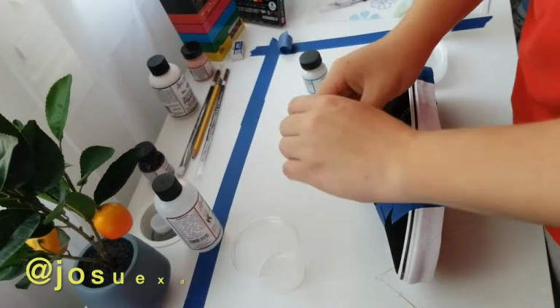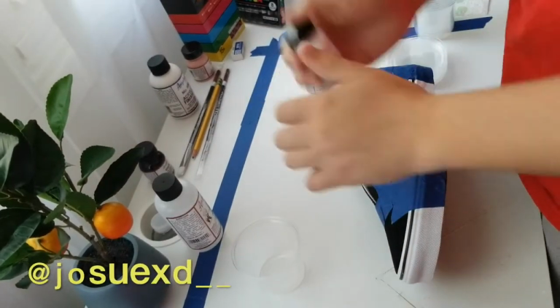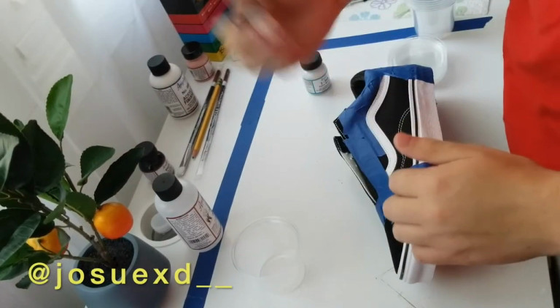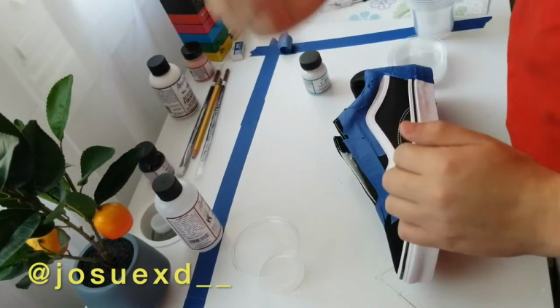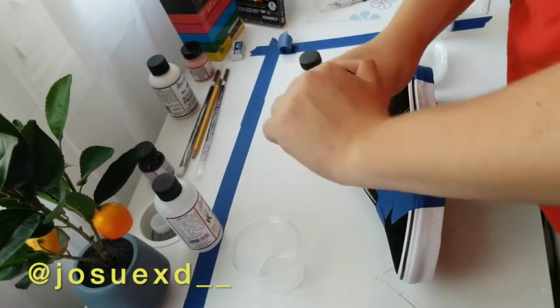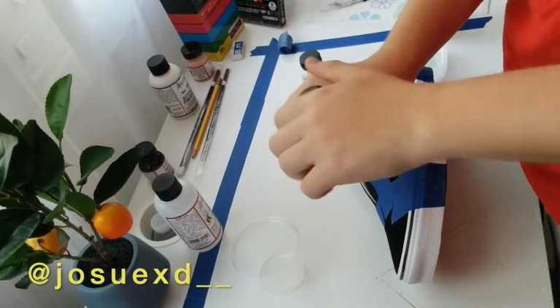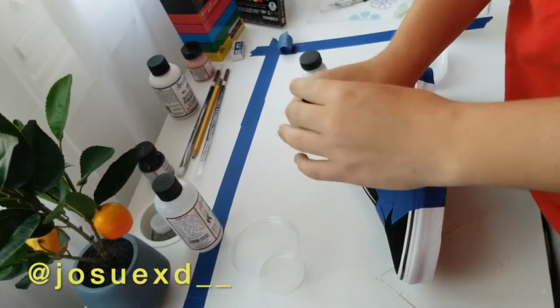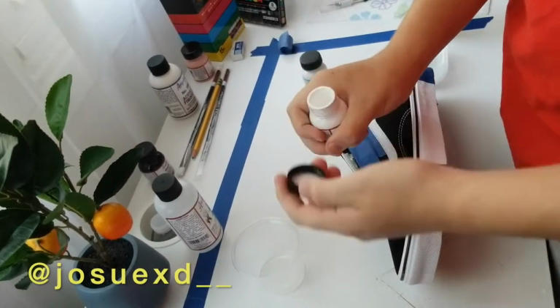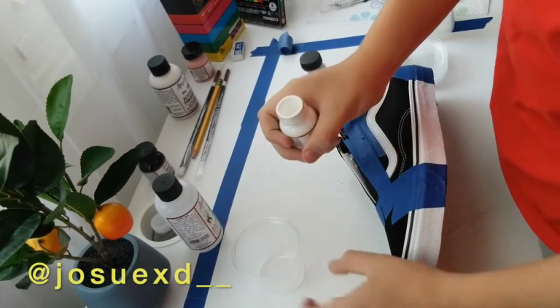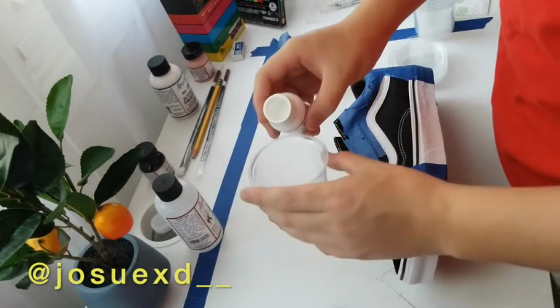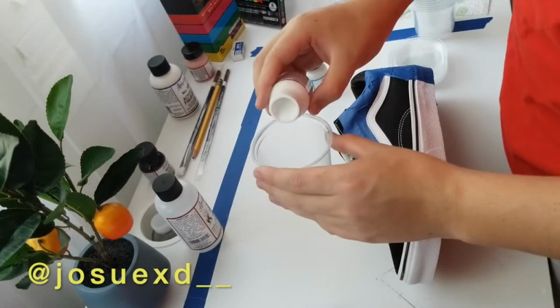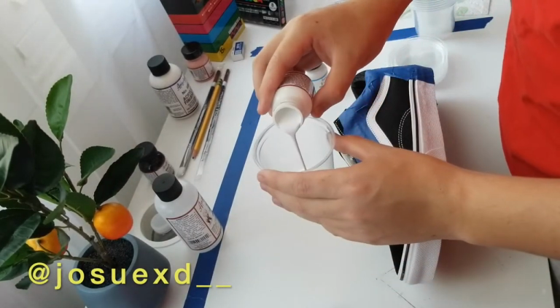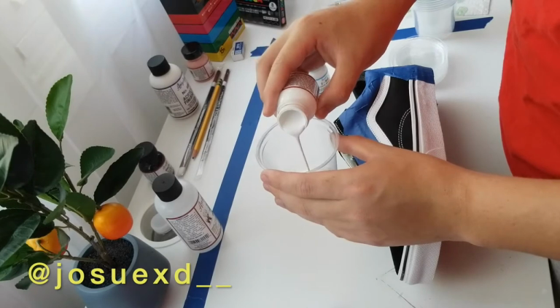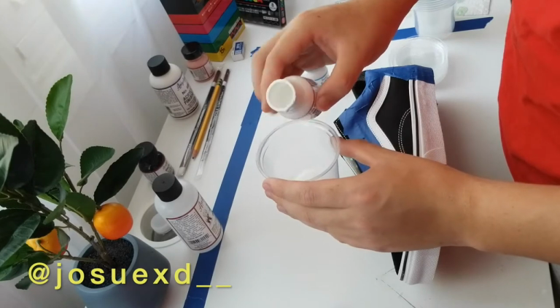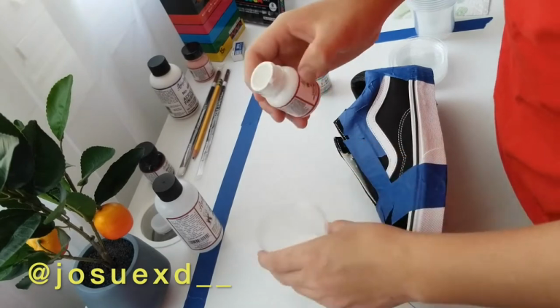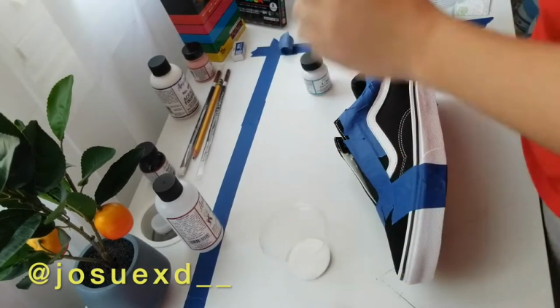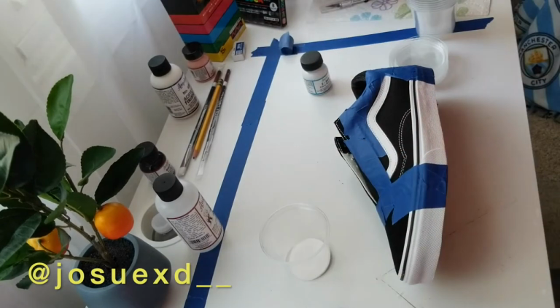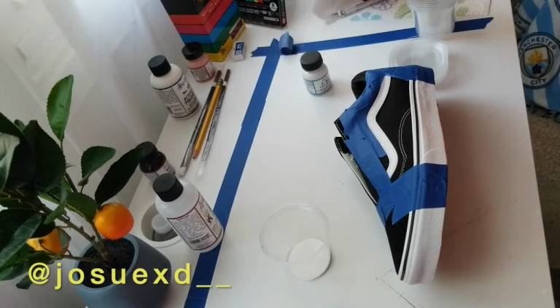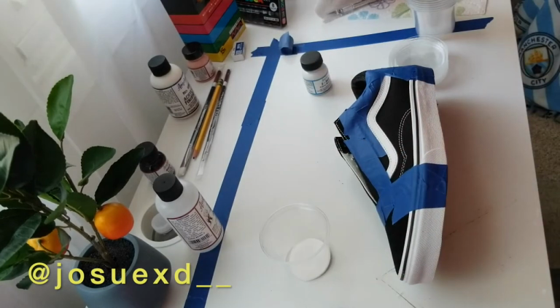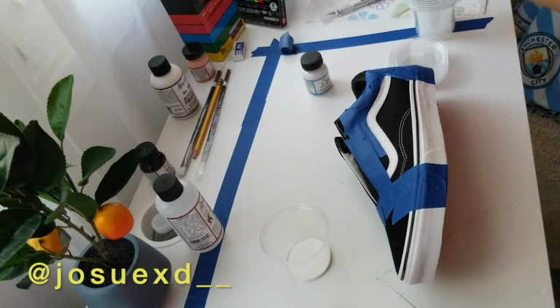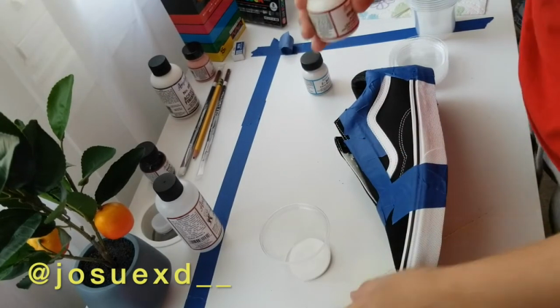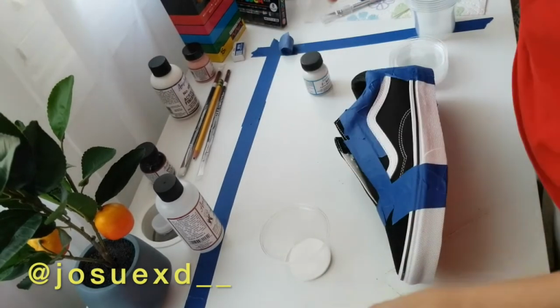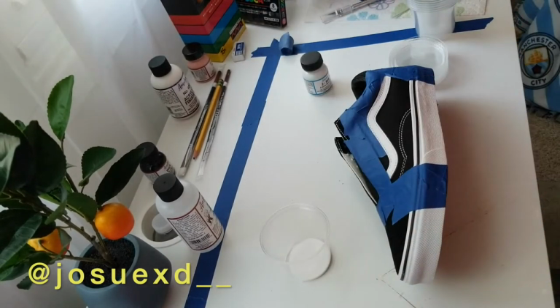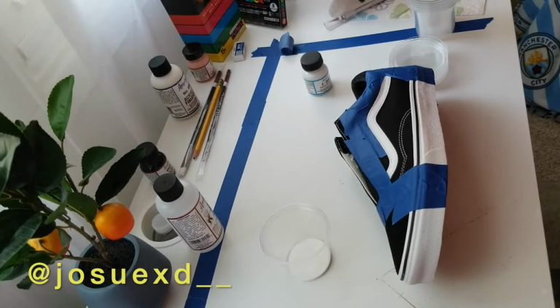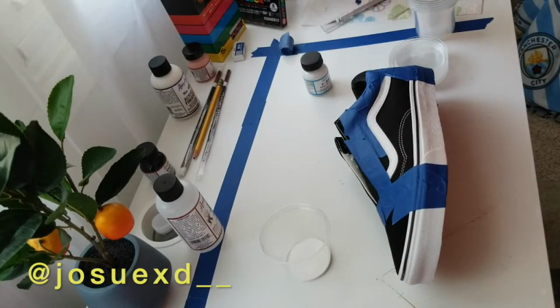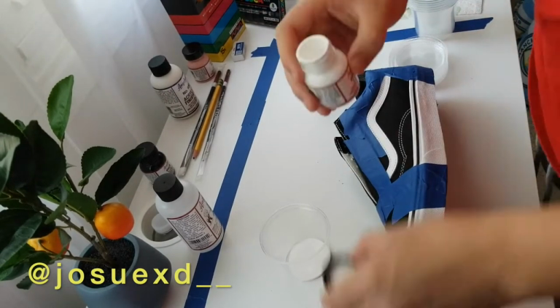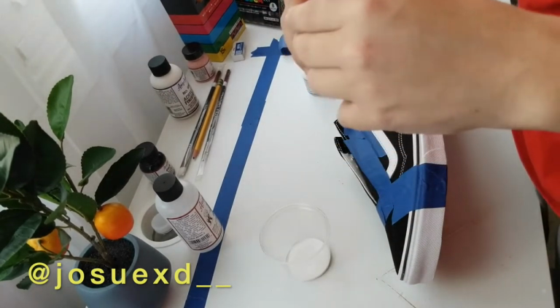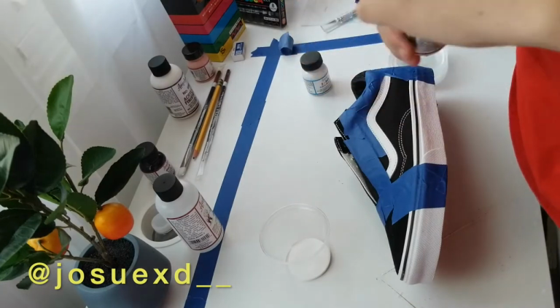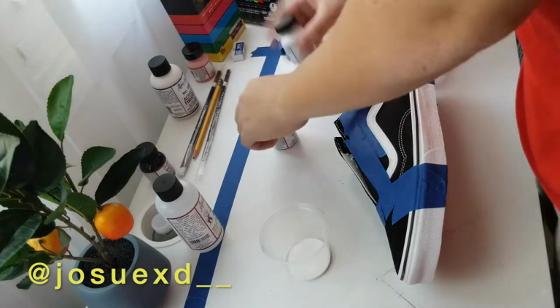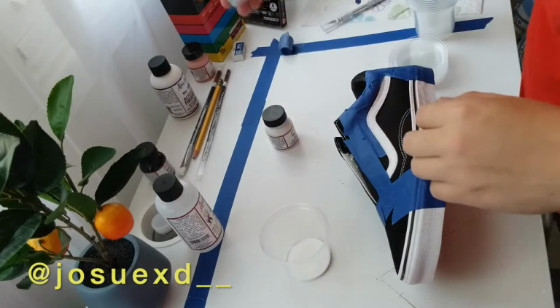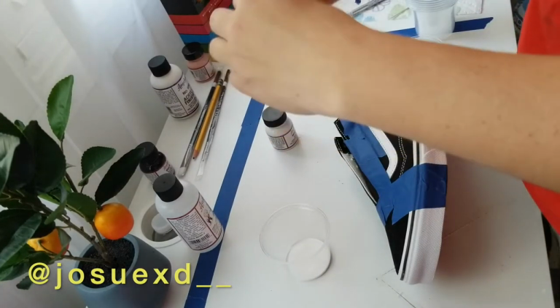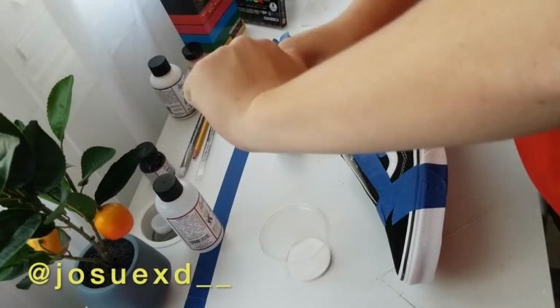Next up, we're gonna mix some white paint with some Angelus Toothin. This part's really important because you don't want the paint to be hard — you want the shoe to remain flexible even after painting, that way it doesn't crack.